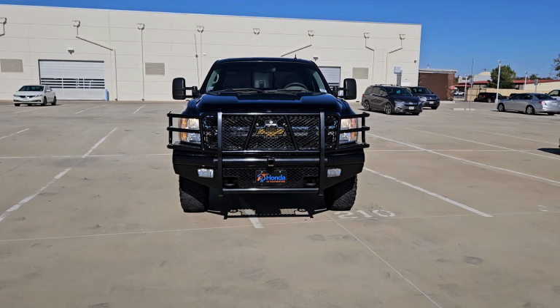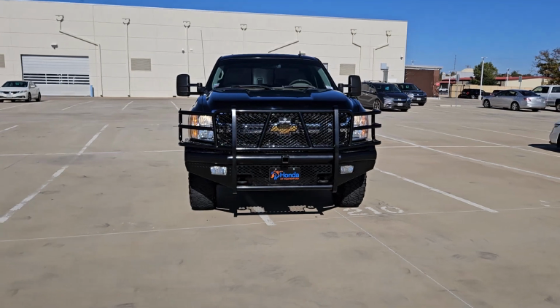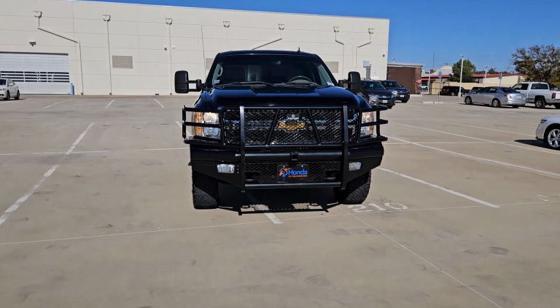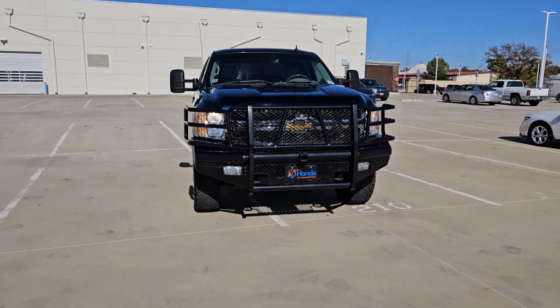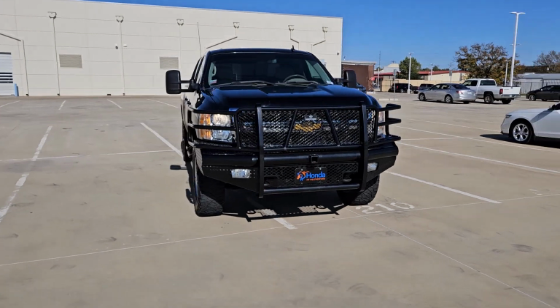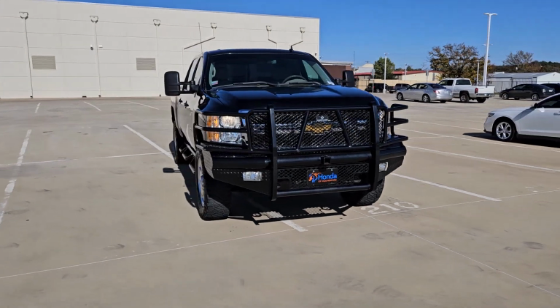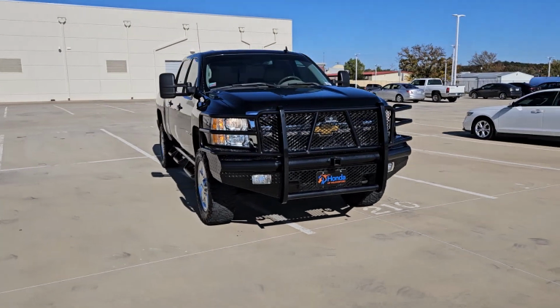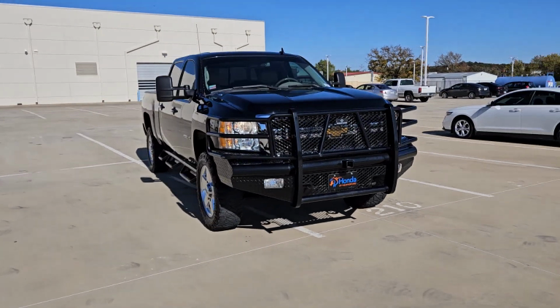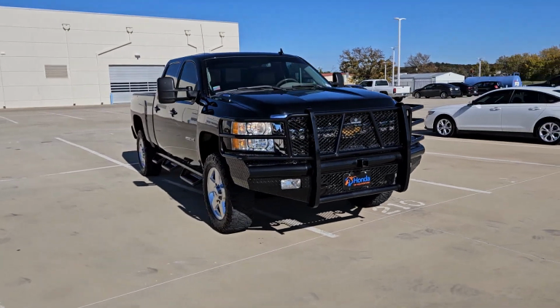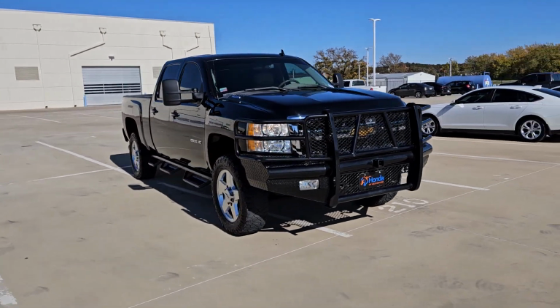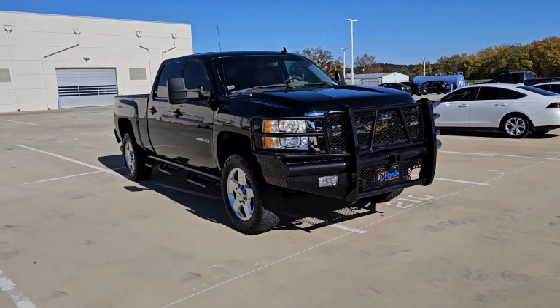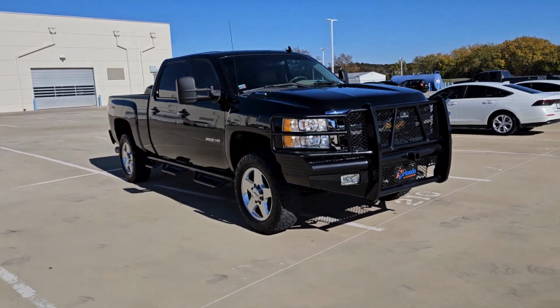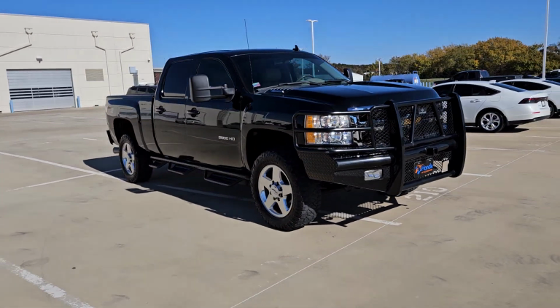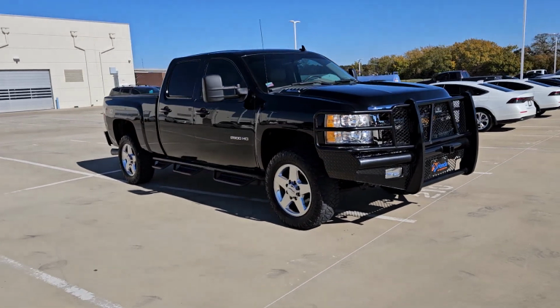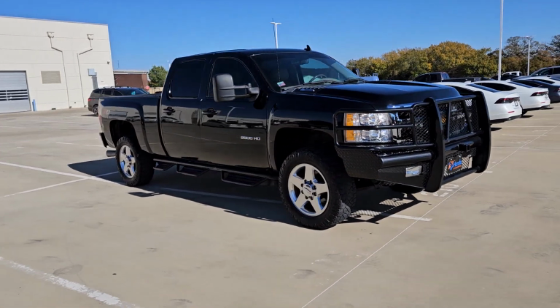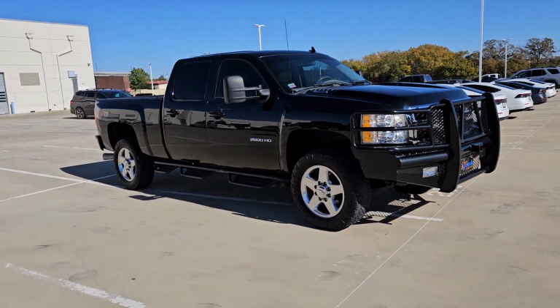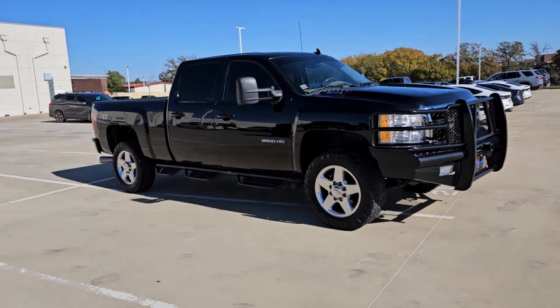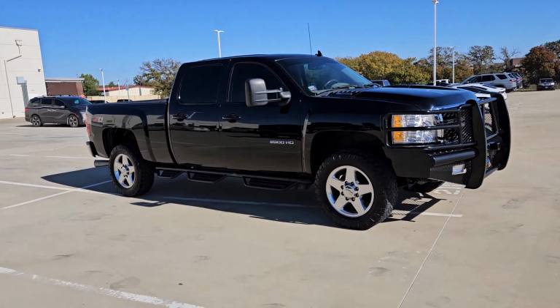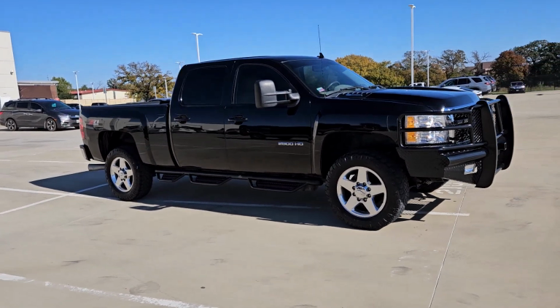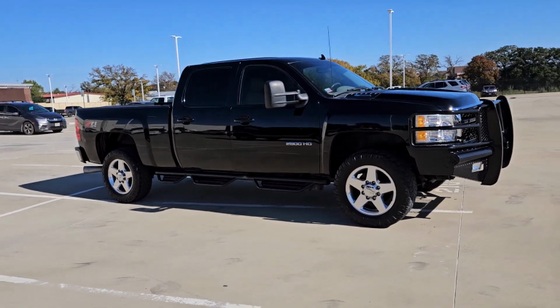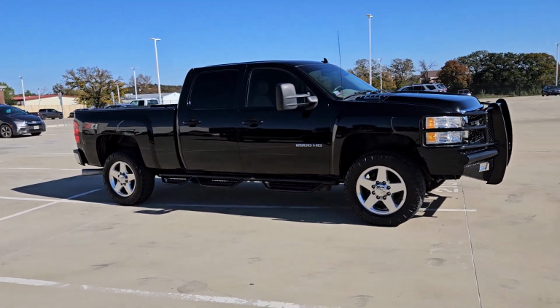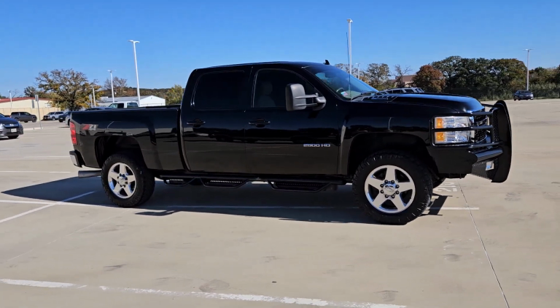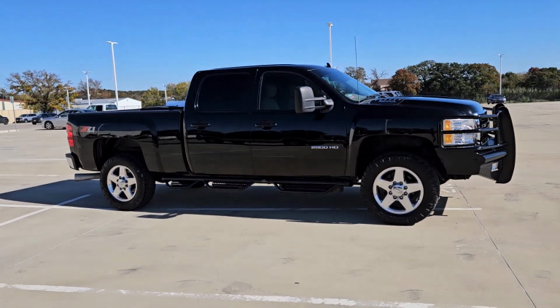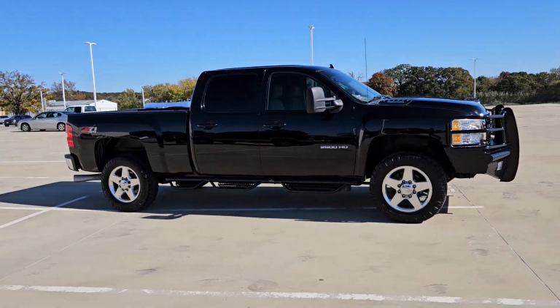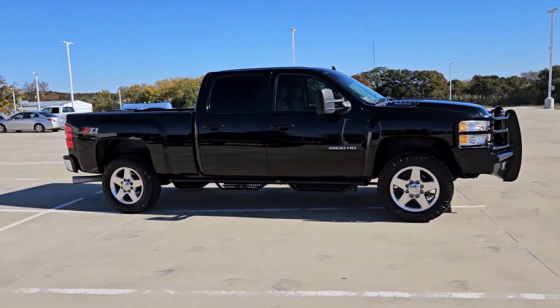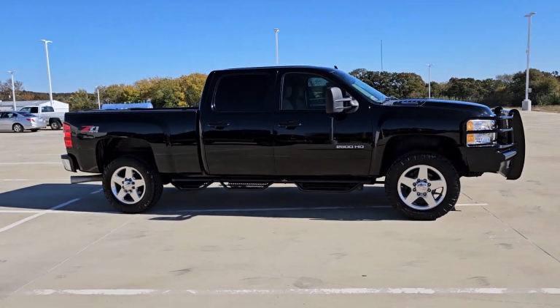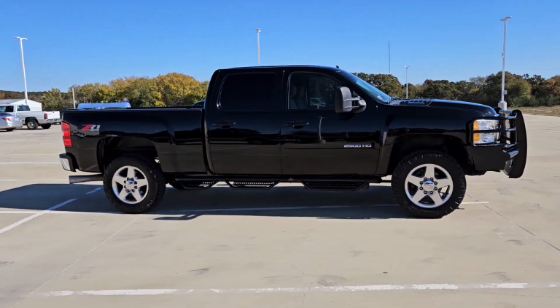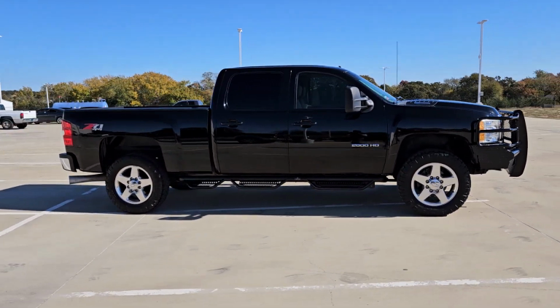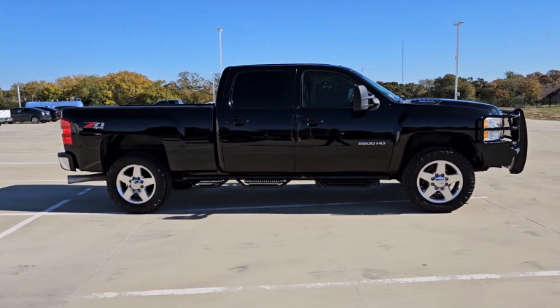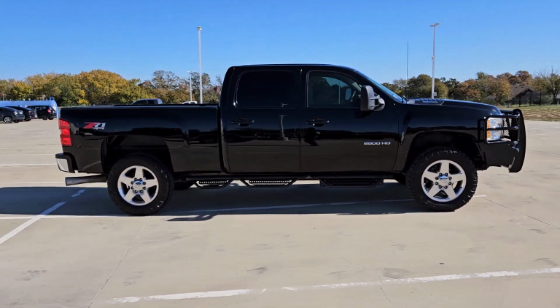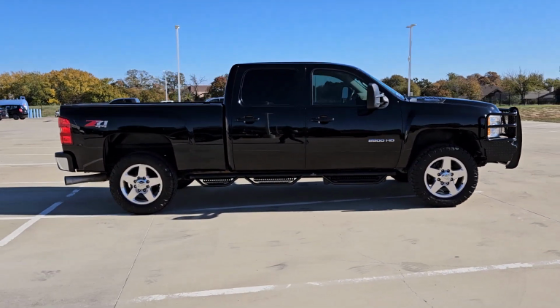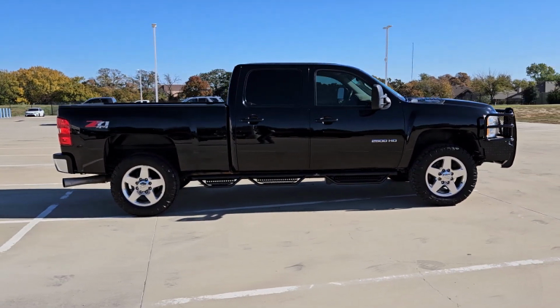You will love the features of this 2014 Chevrolet Silverado. With less than 150,000 miles on the odometer, this vehicle provides excellent value.